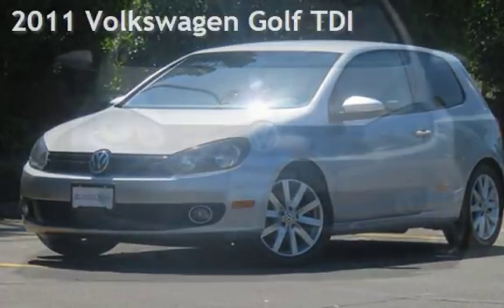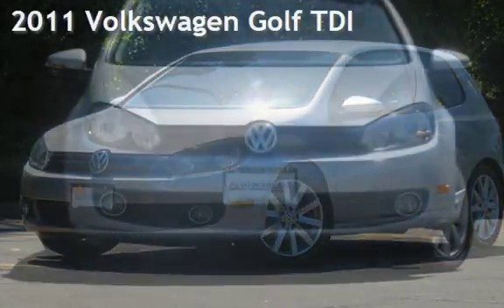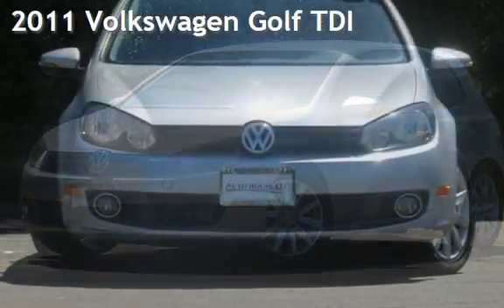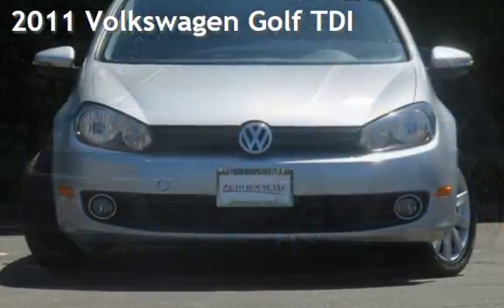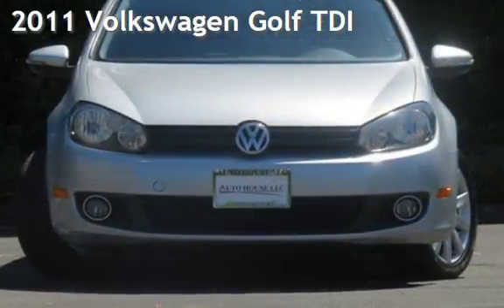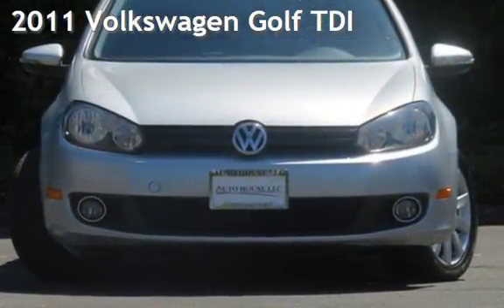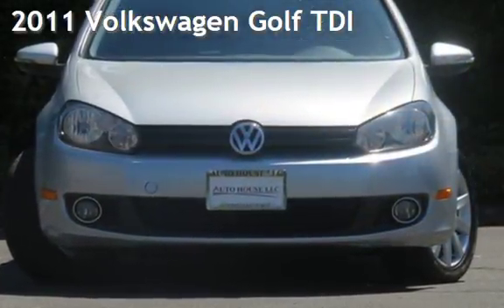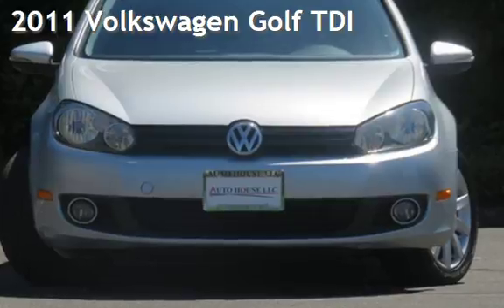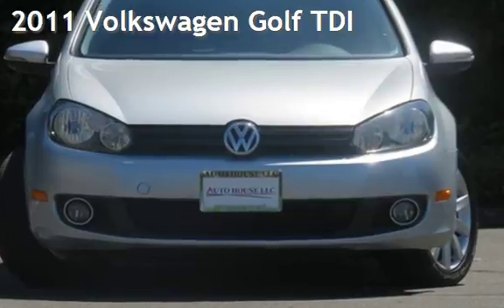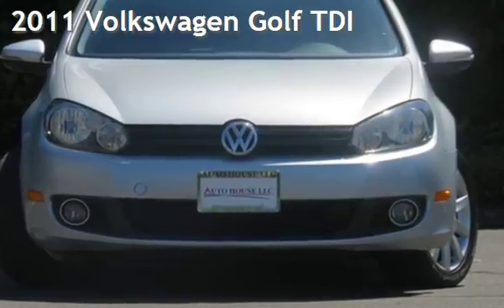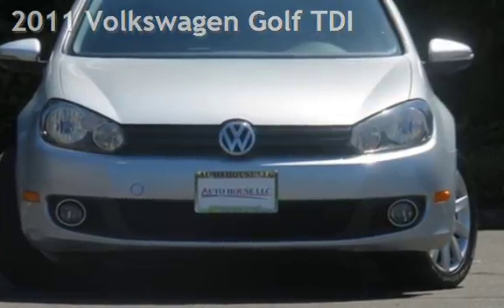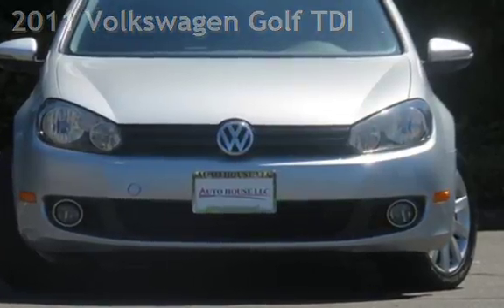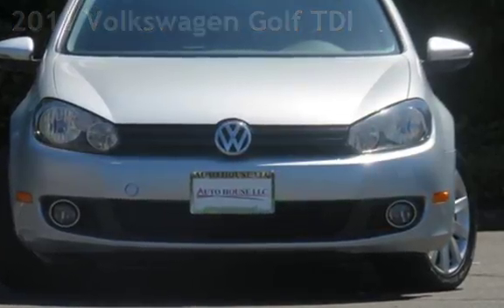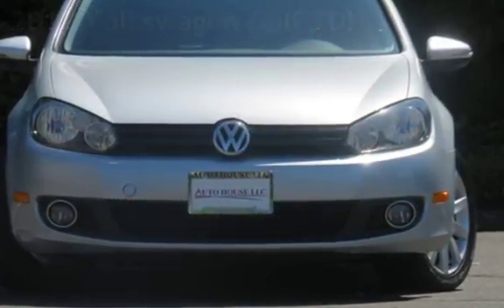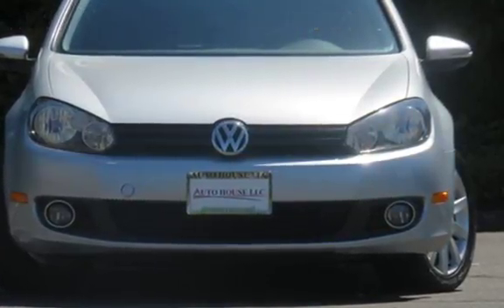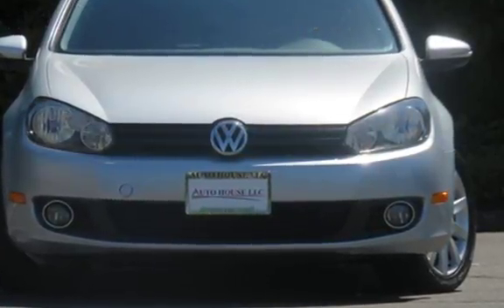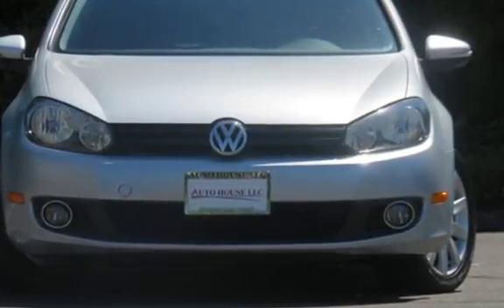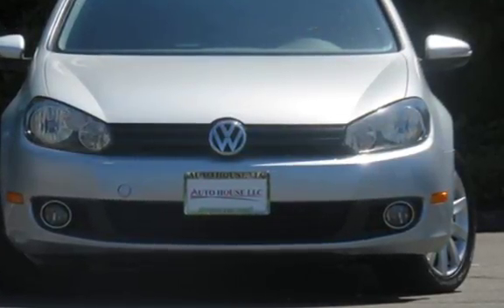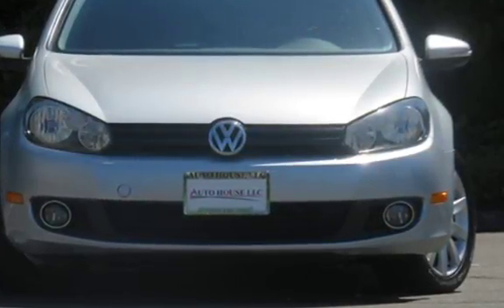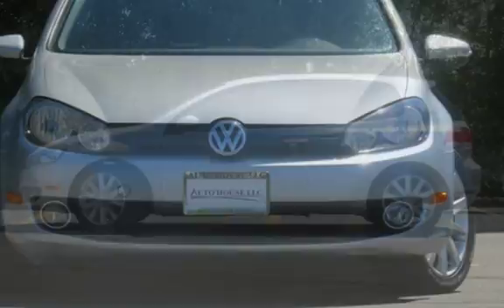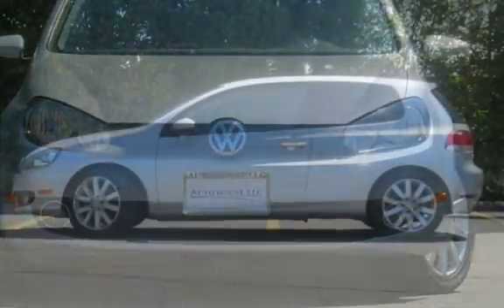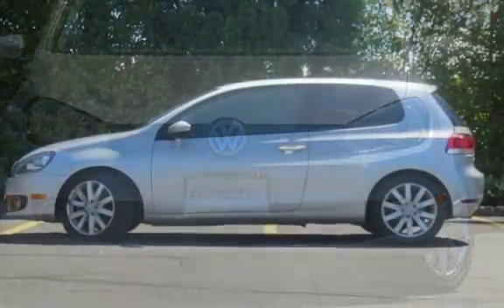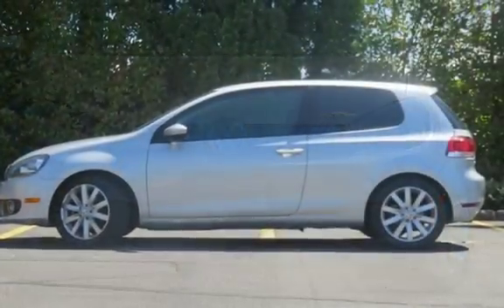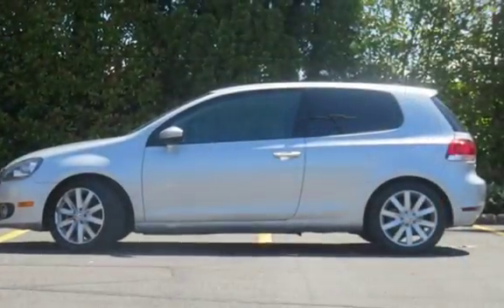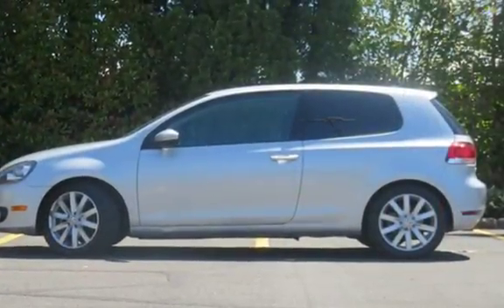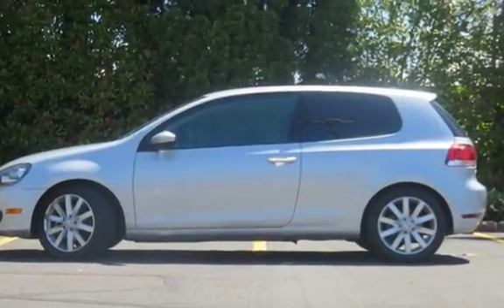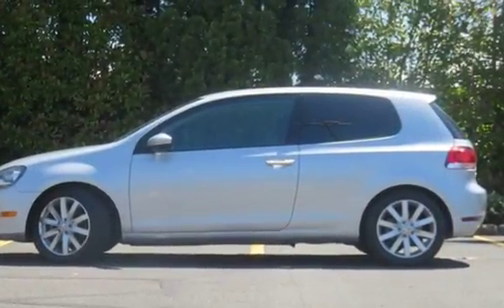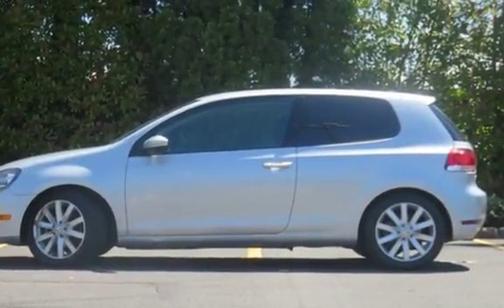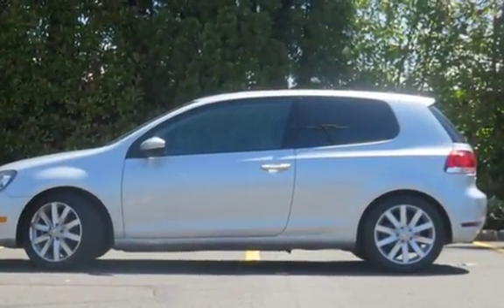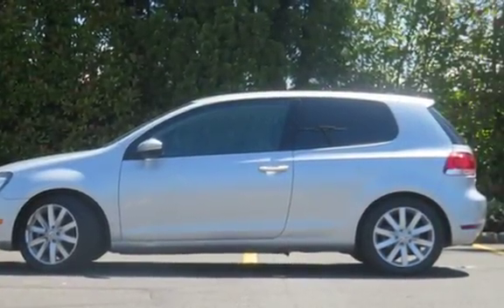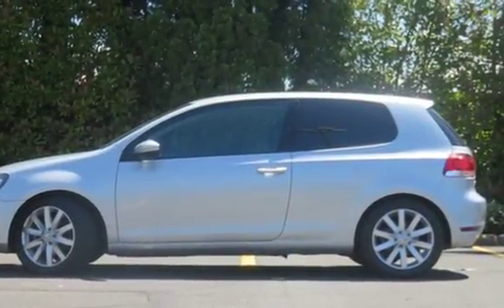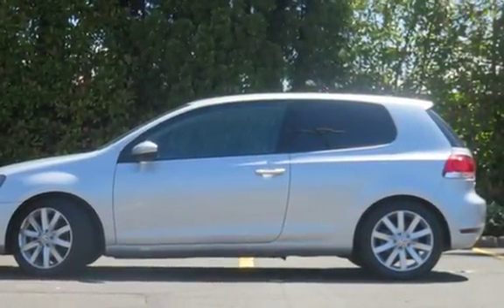Presenting a pre-owned 2011 Volkswagen Golf TDI. This two-door hatchback has a four-cylinder, 2.0-liter i4 engine, with front-wheel drive and a six-speed manual transmission.